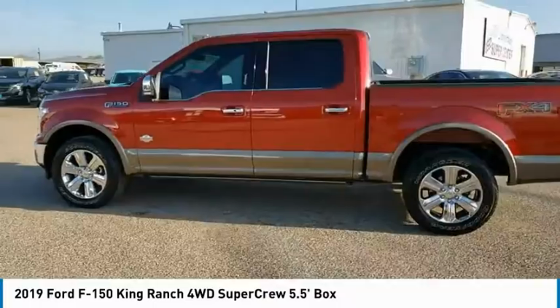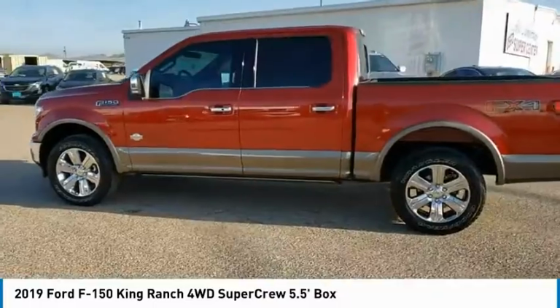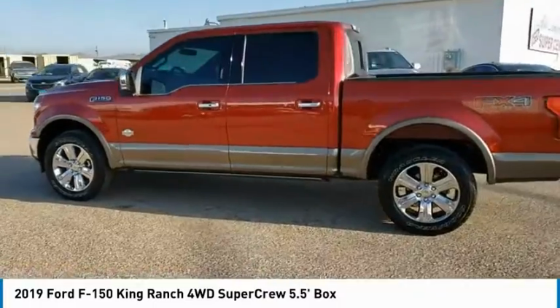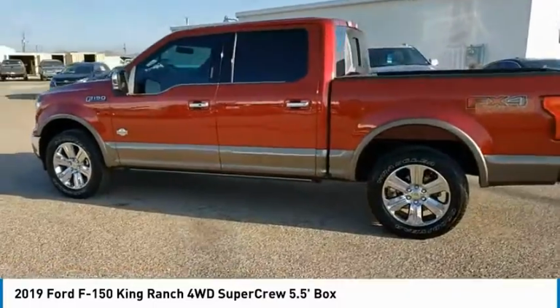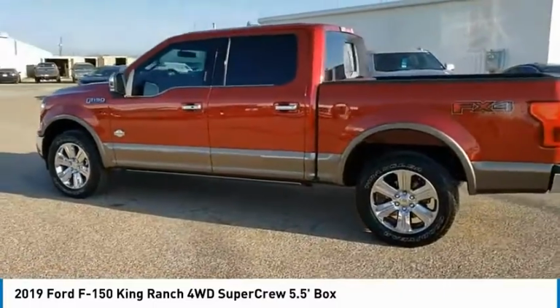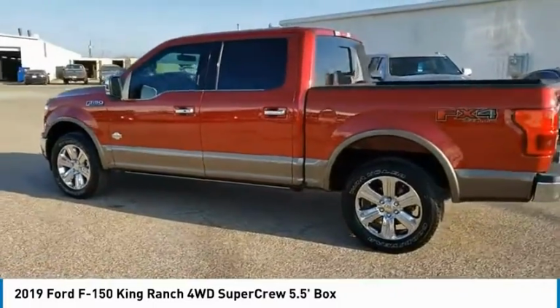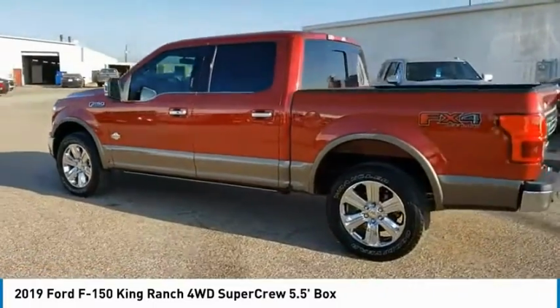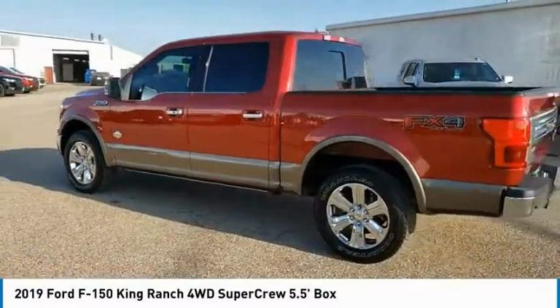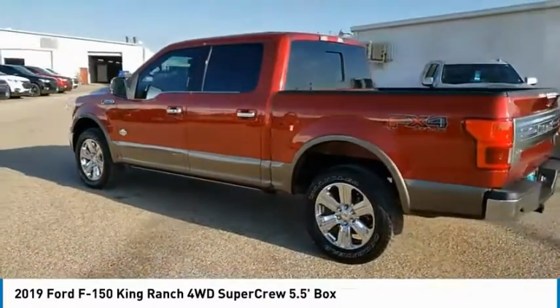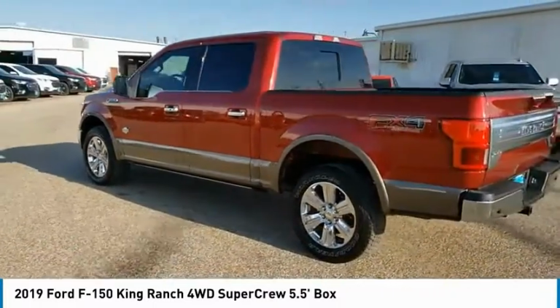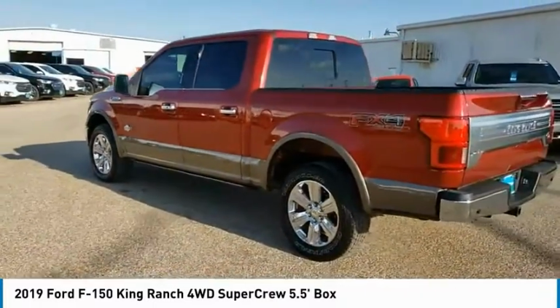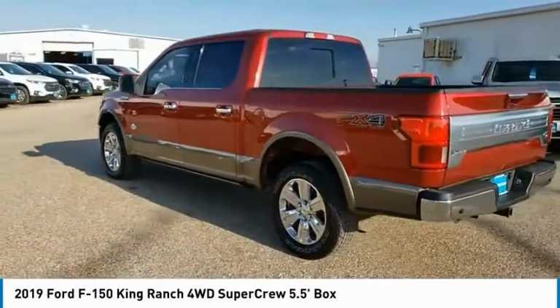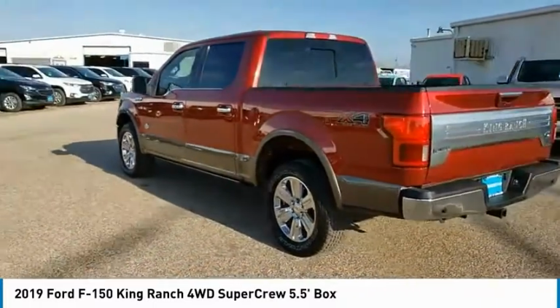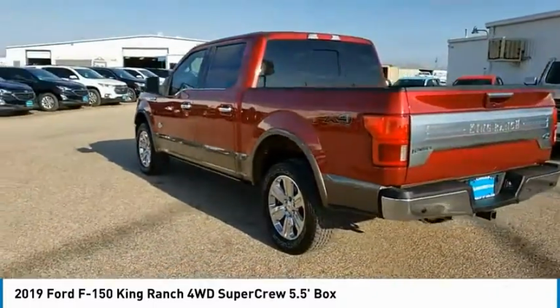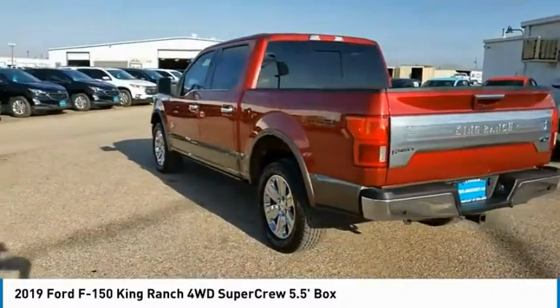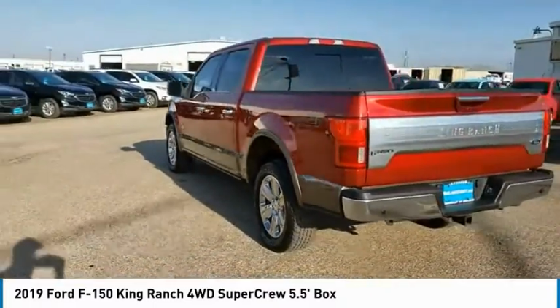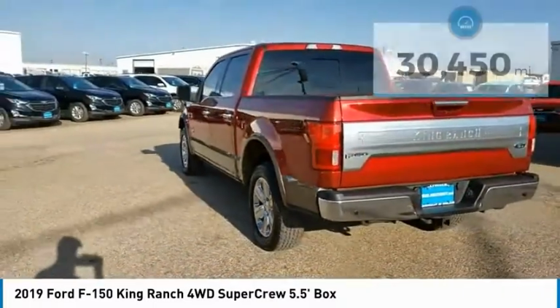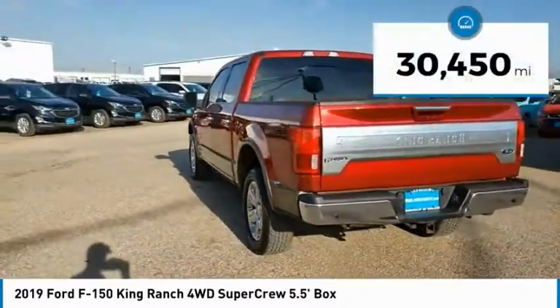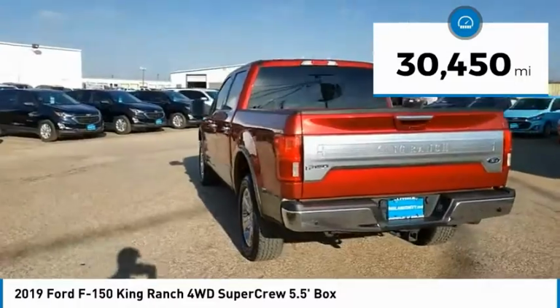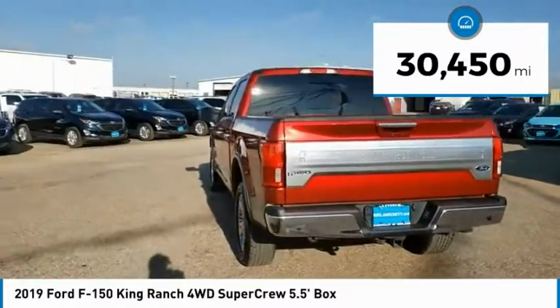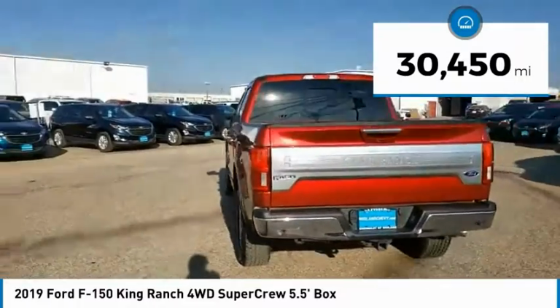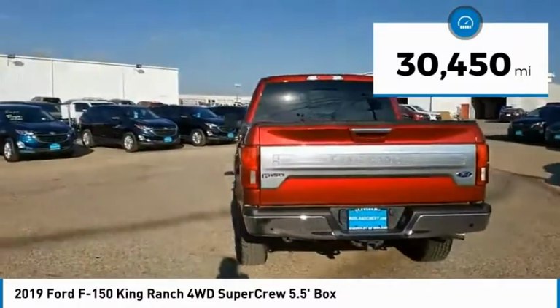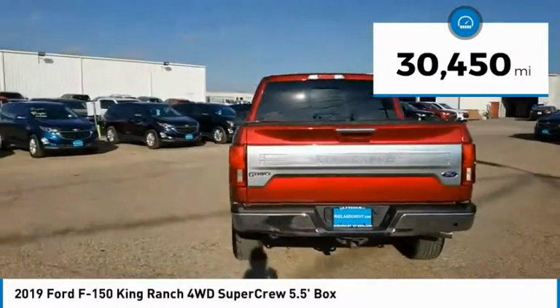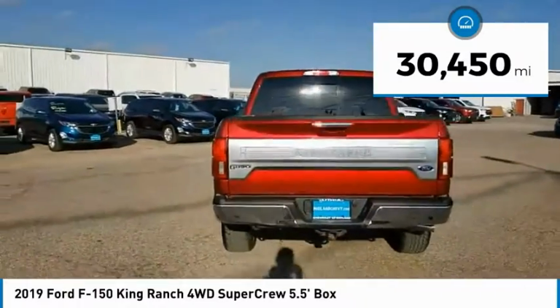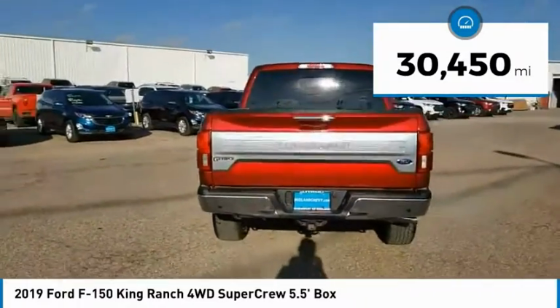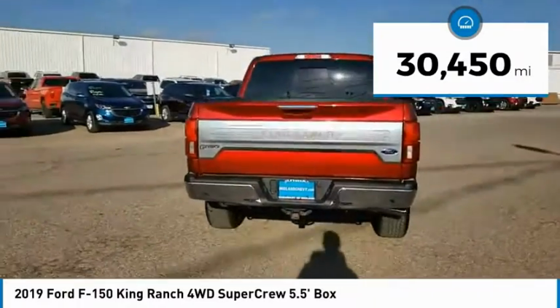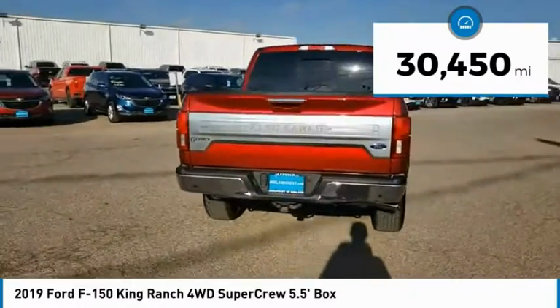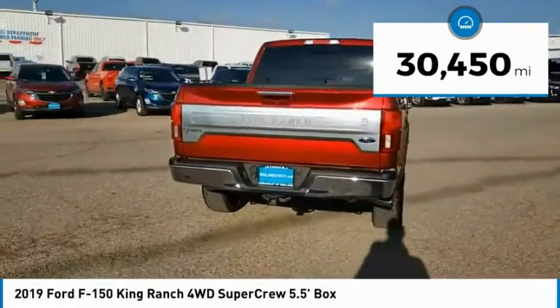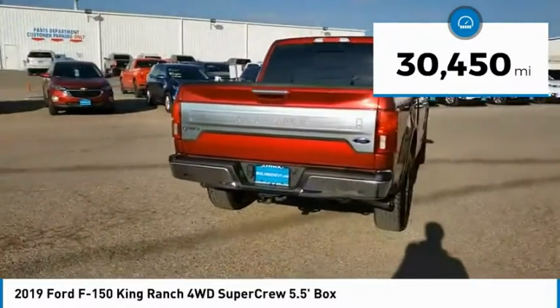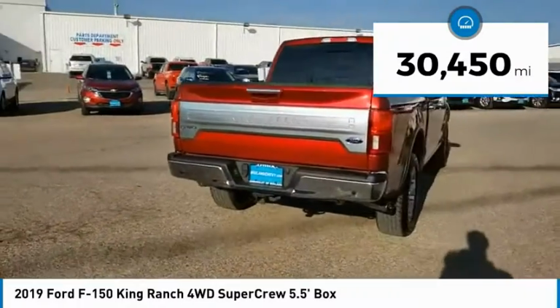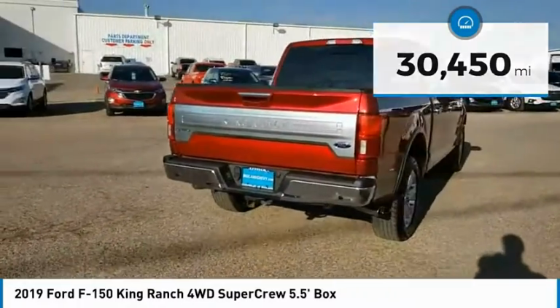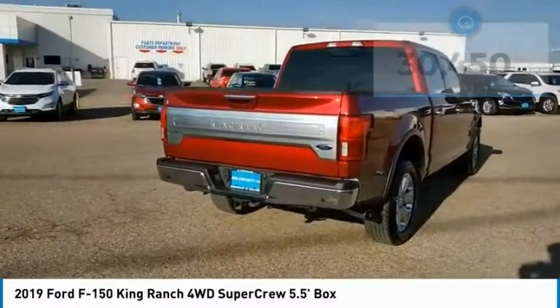A Ford F-150 knows how to handle any situation — it's built to follow orders, no whining. This vehicle has less than 35,000 miles. Come take a test drive today.